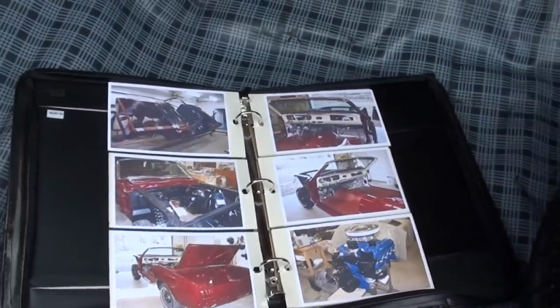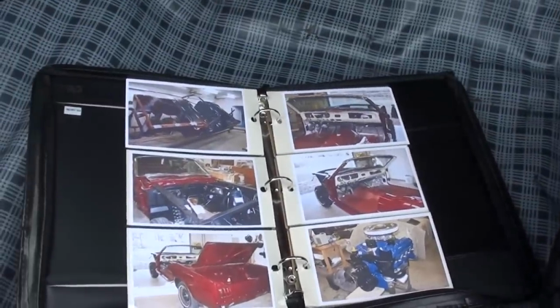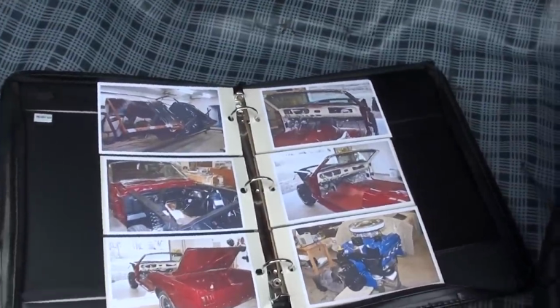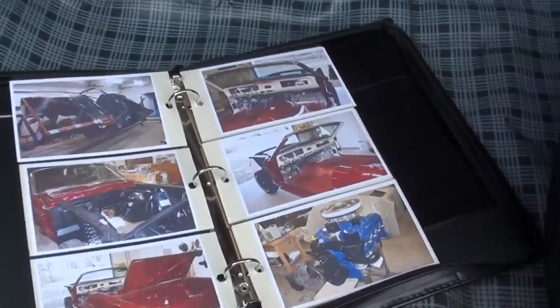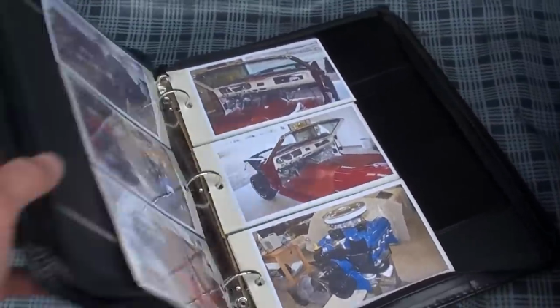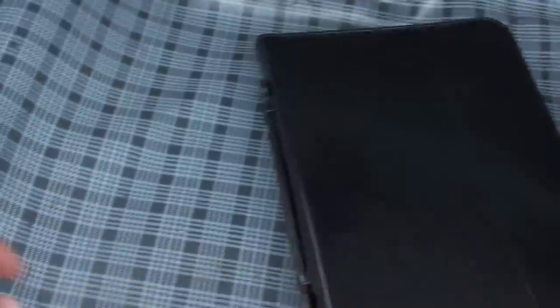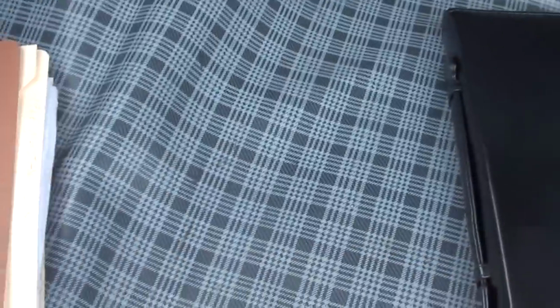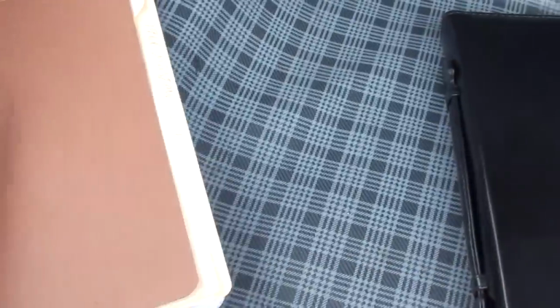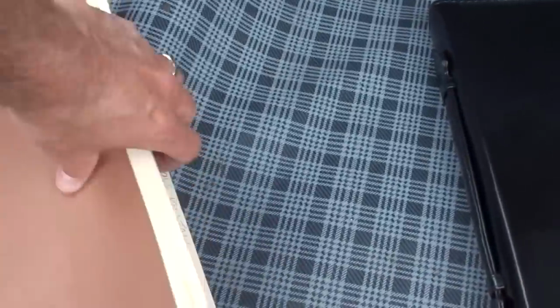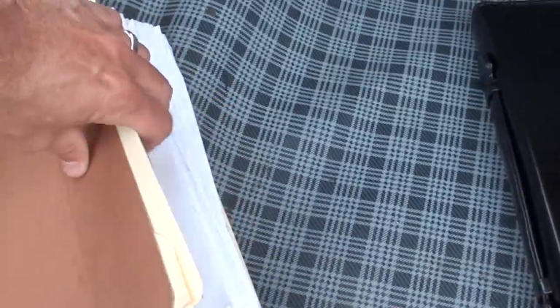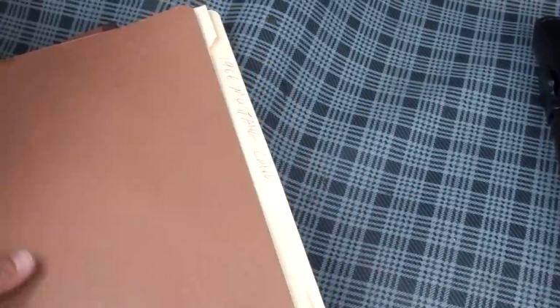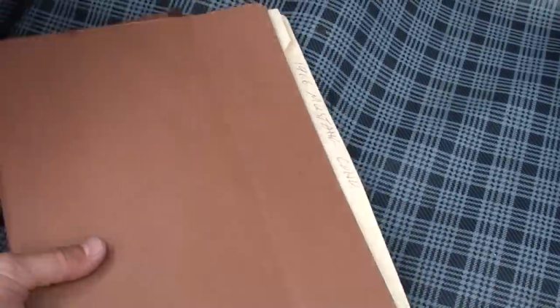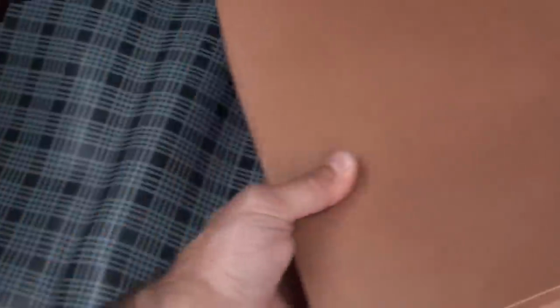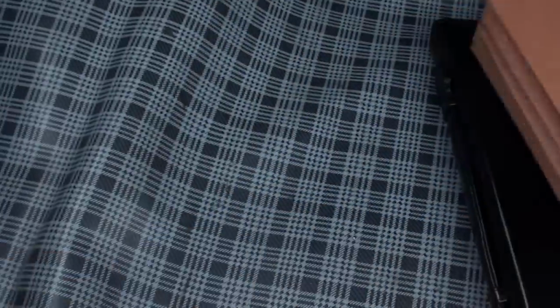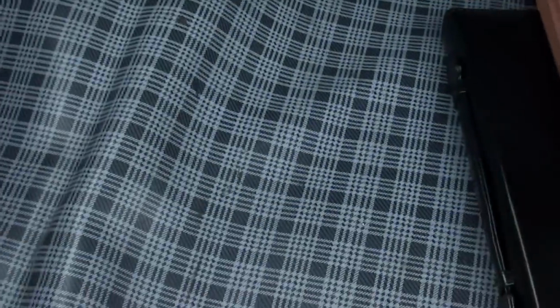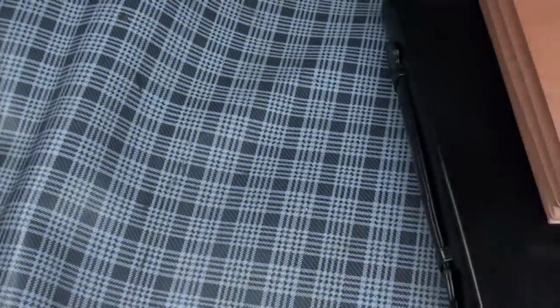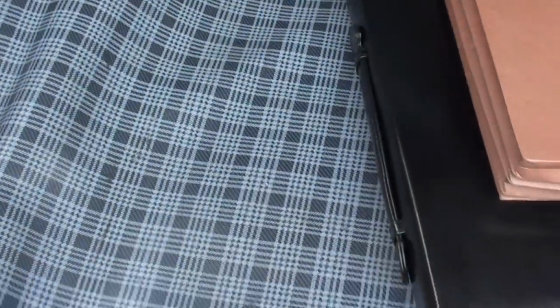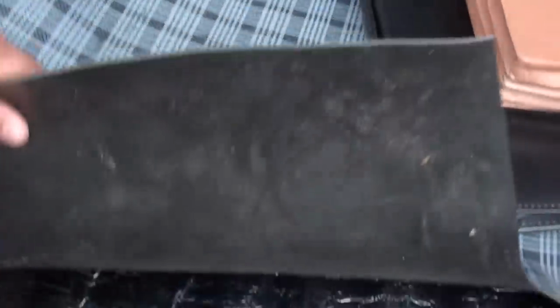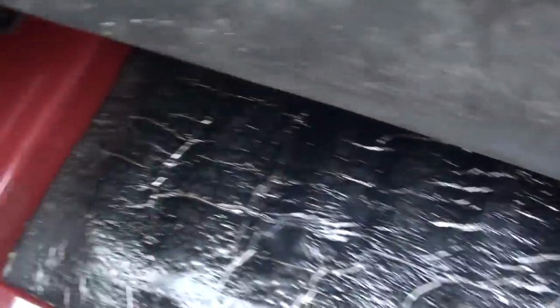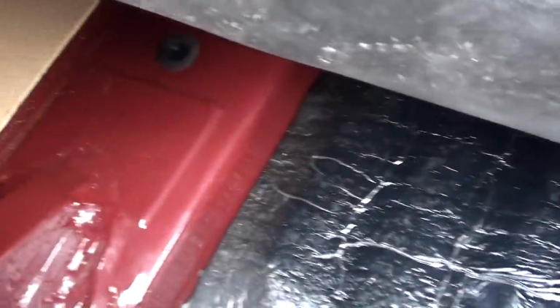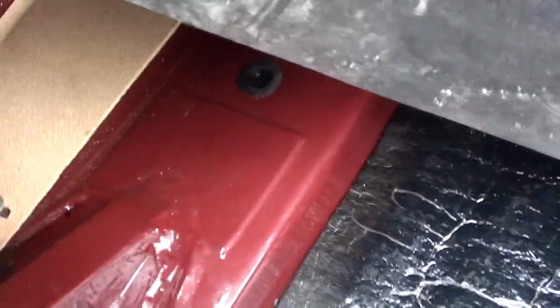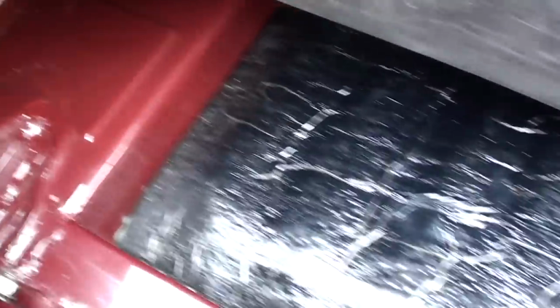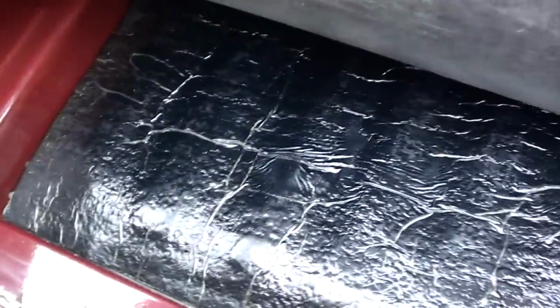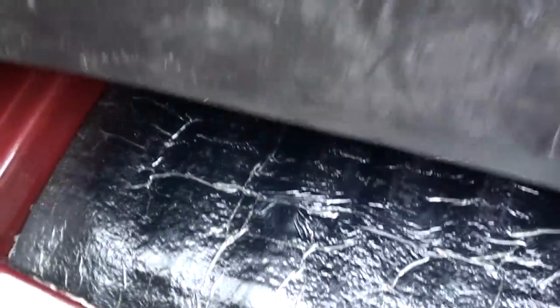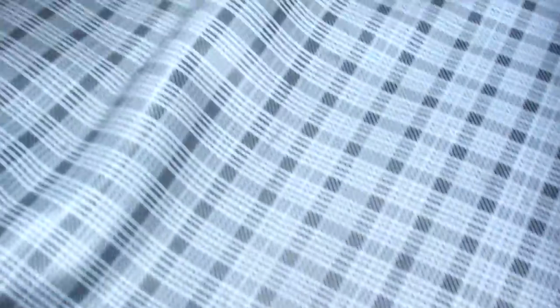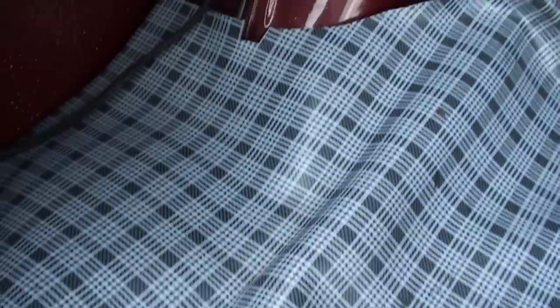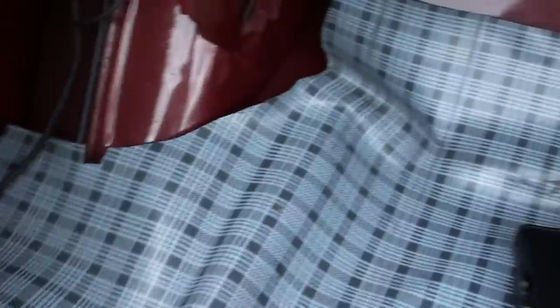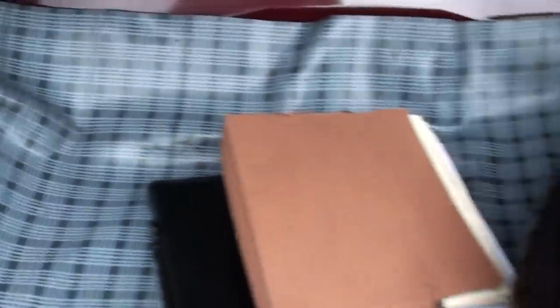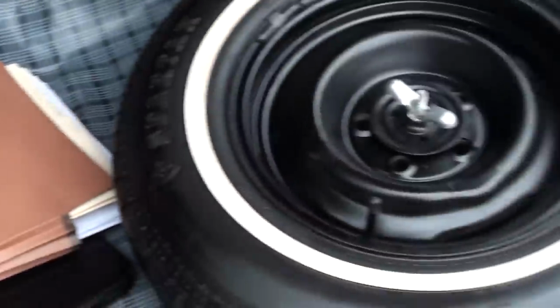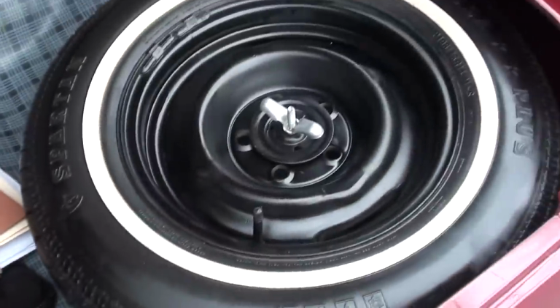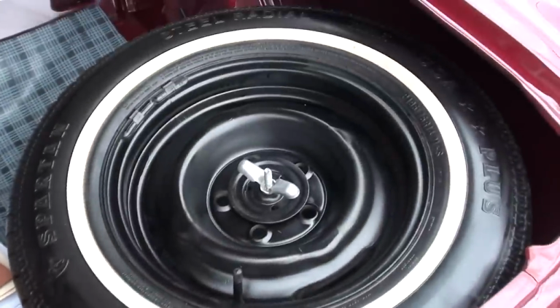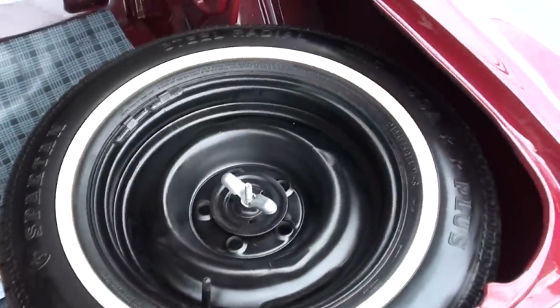There's your photos of the restoration. Here's all your receipts on the resto. You can see it's beautiful underneath here. New fuel tank. Factory jack with spare.